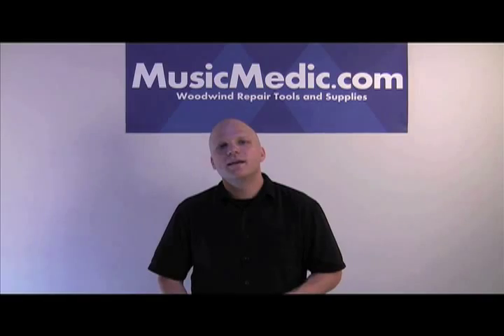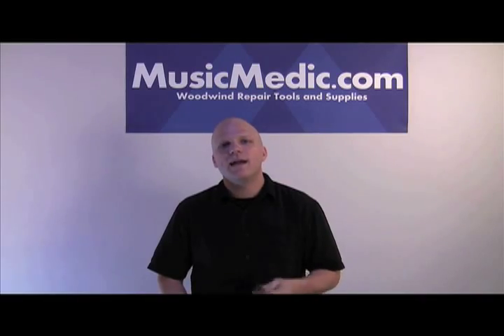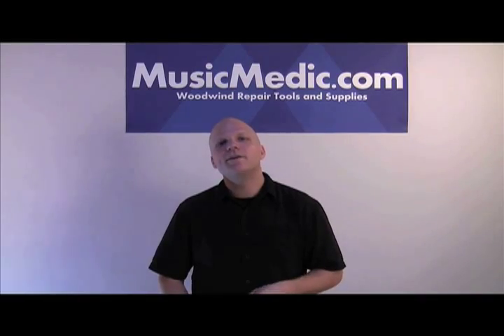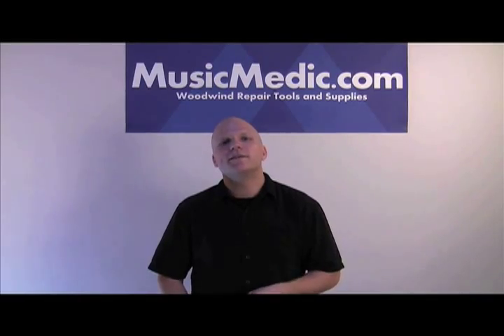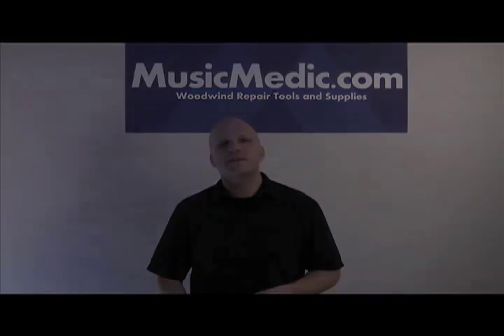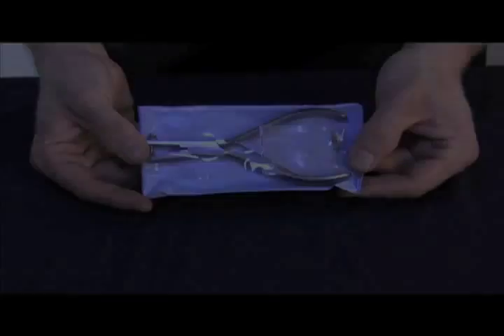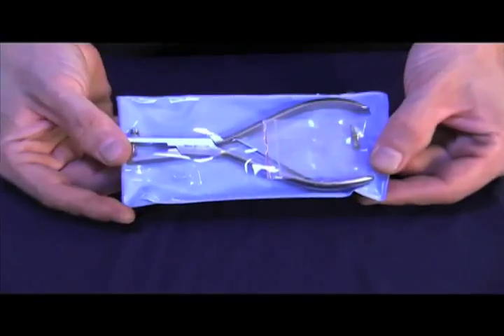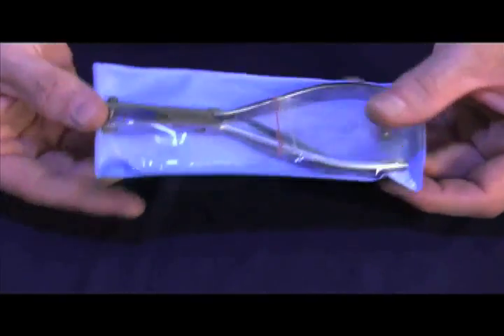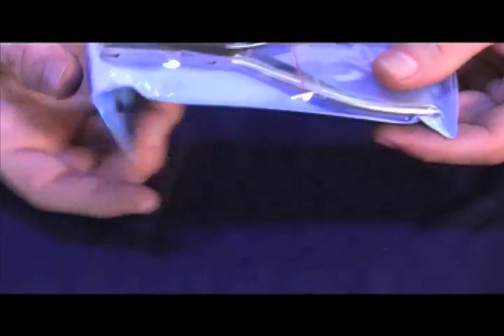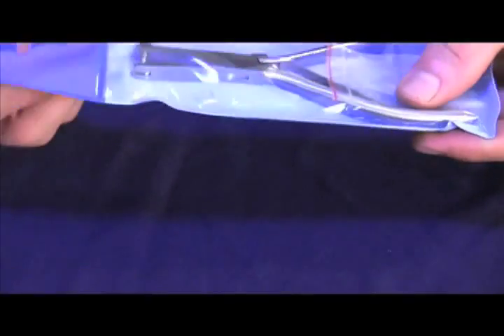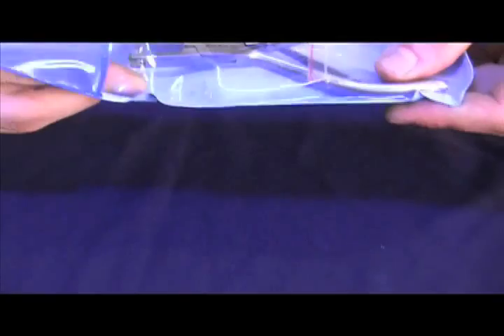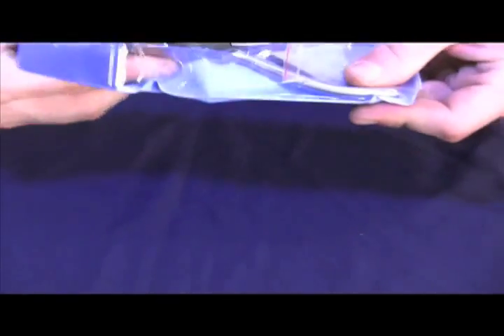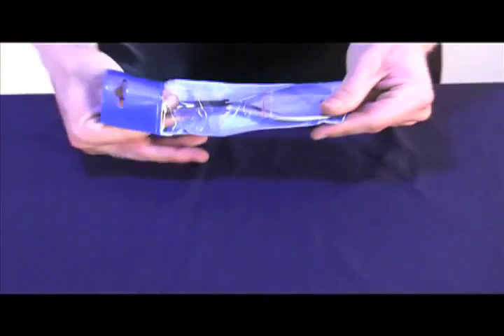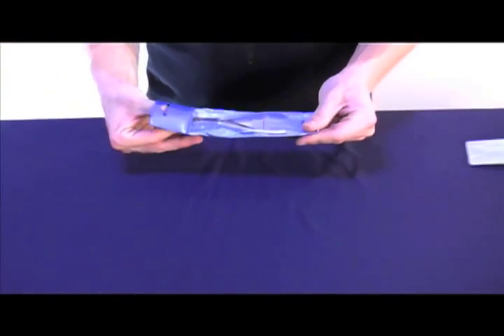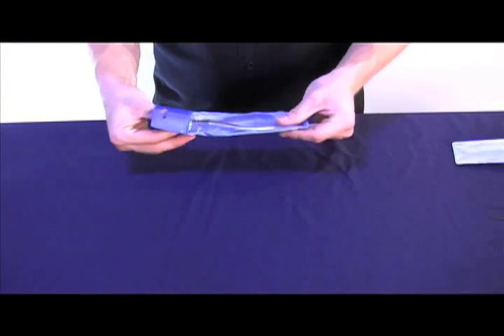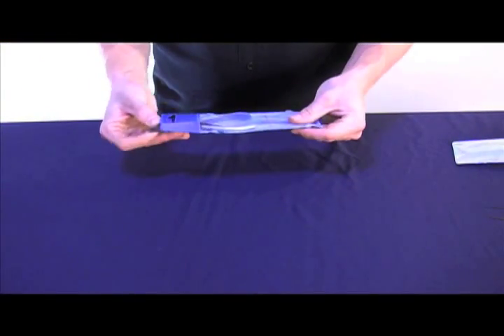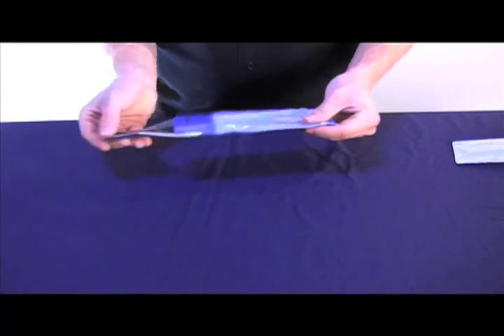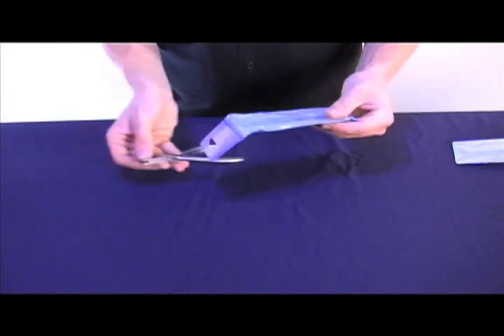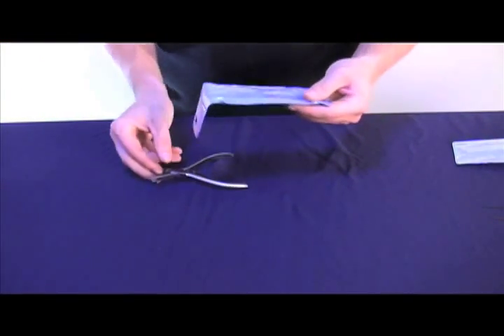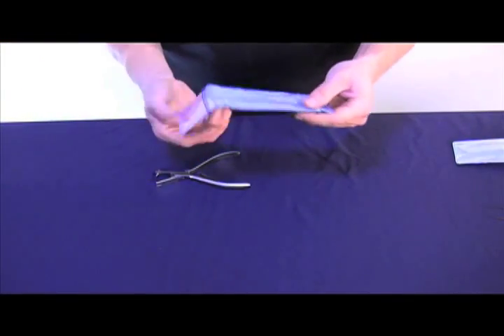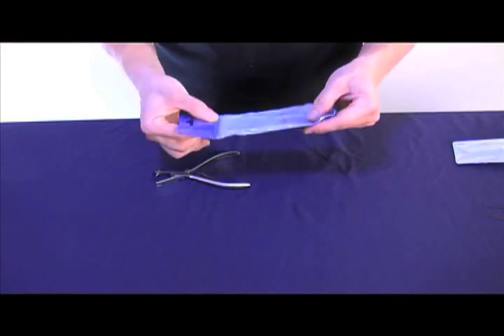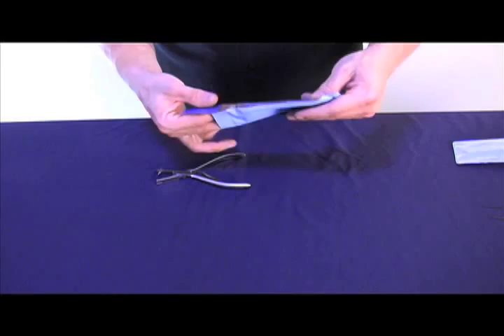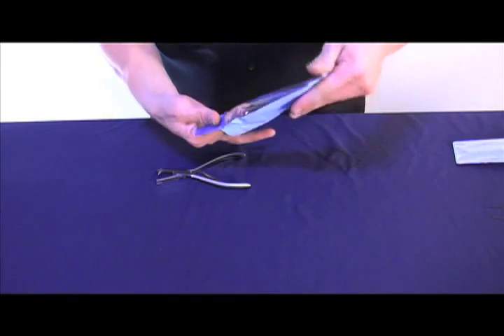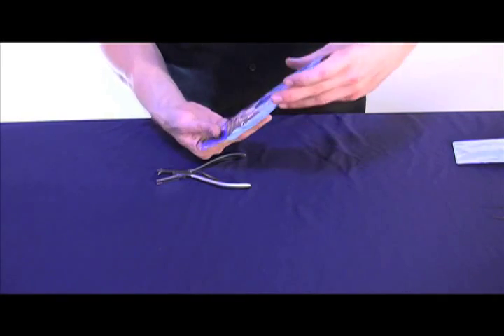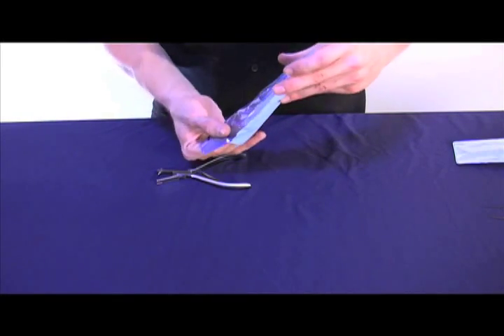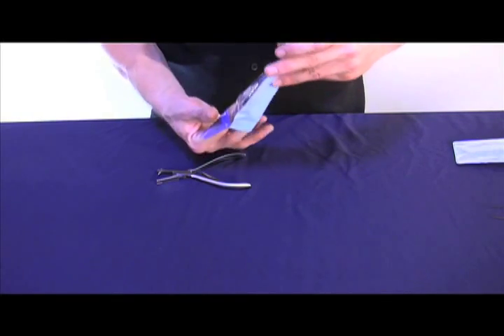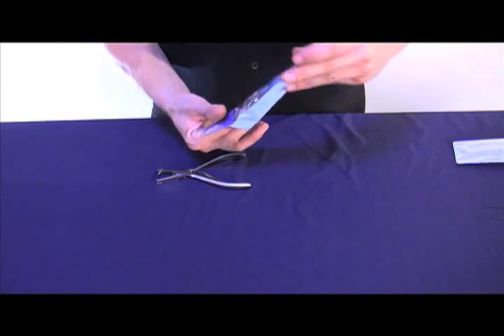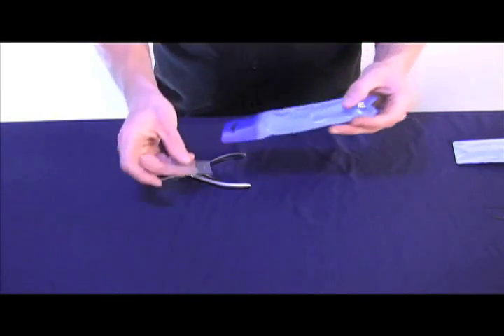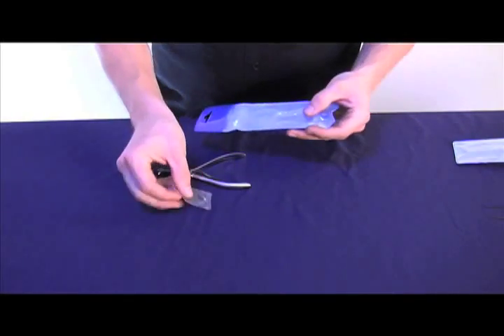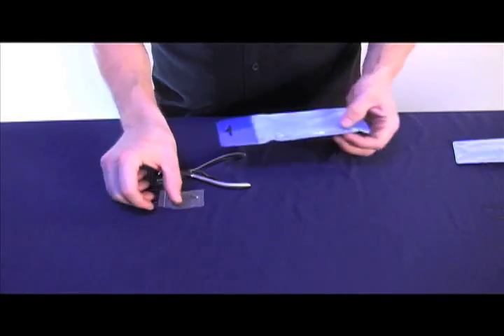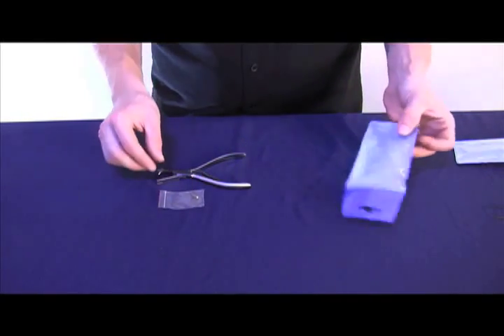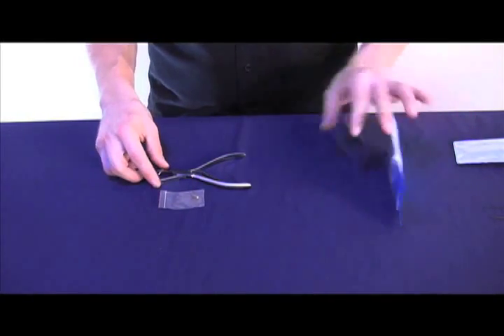Hi, I'm Kurt Alturek with MusicMedic.com. The tool I'm going to show you today is the MusicMedic.com Spring Removing Pliers. These pliers make quick work of removing a broken spring from a woodwind instrument when the spring is broken flush with the post.